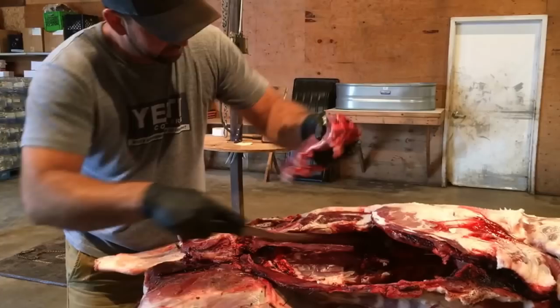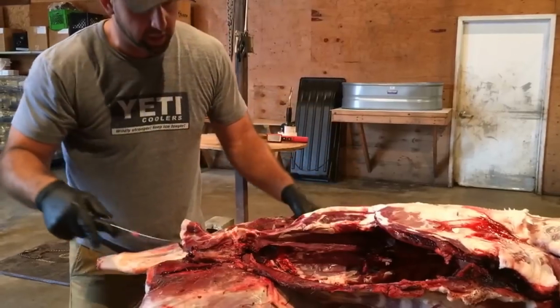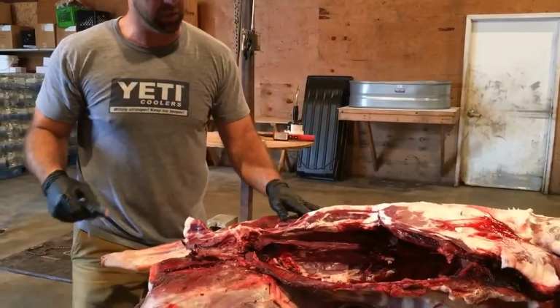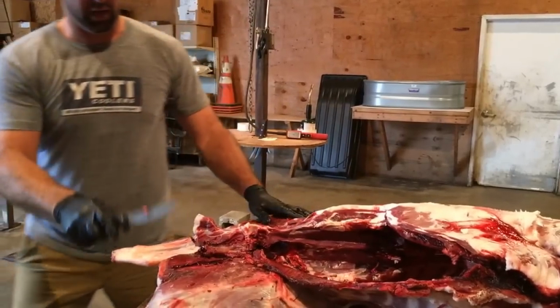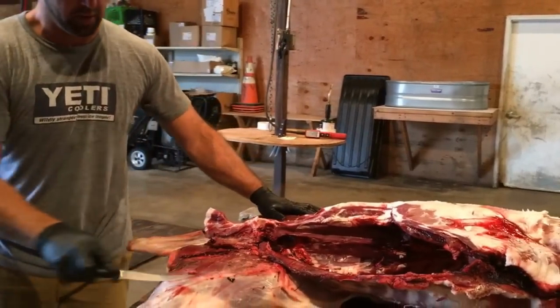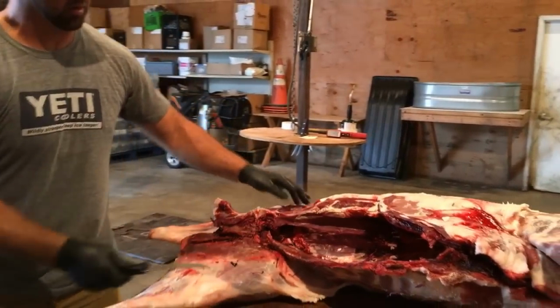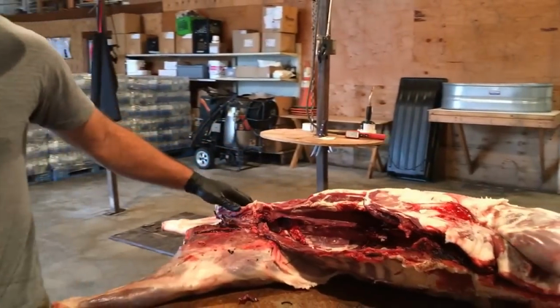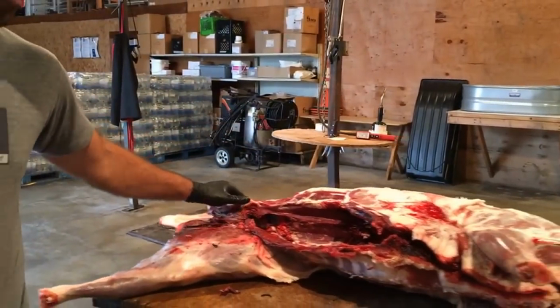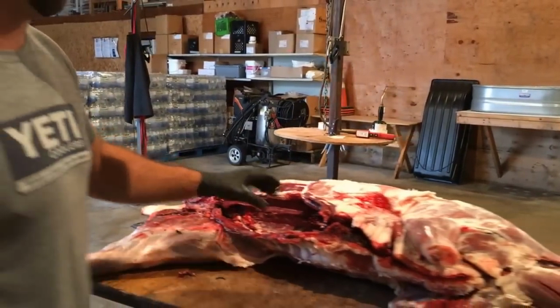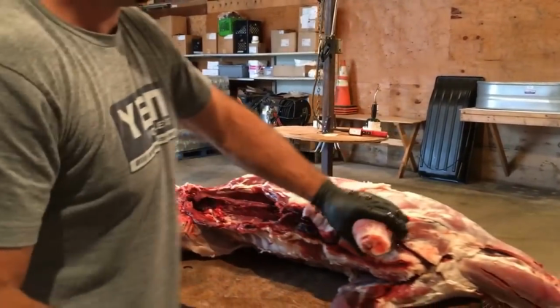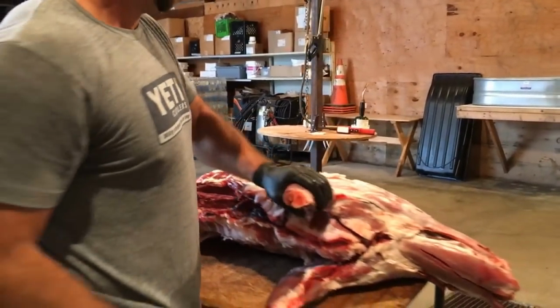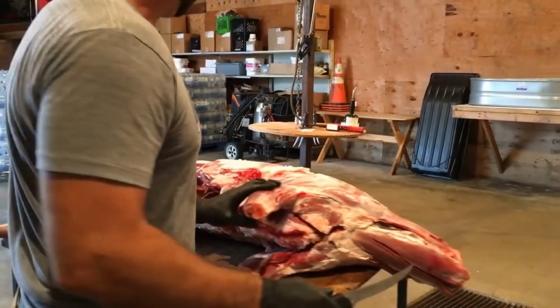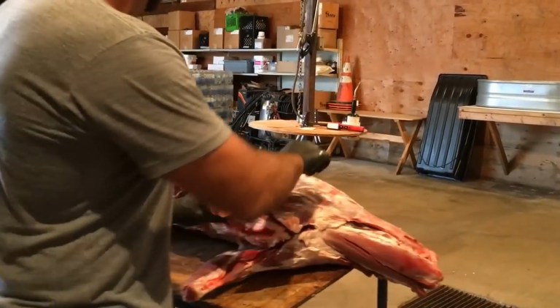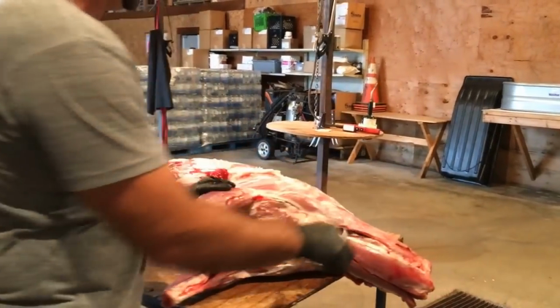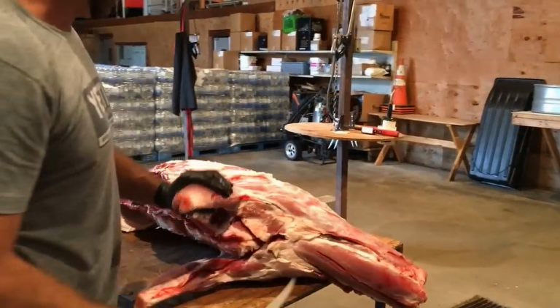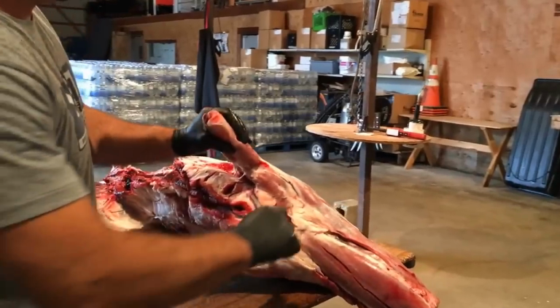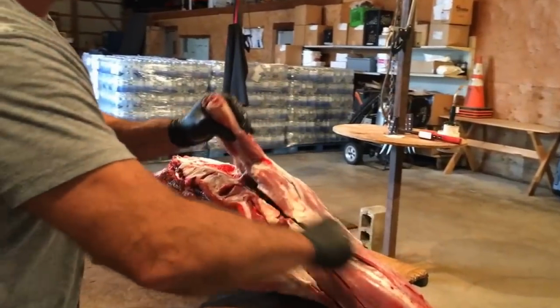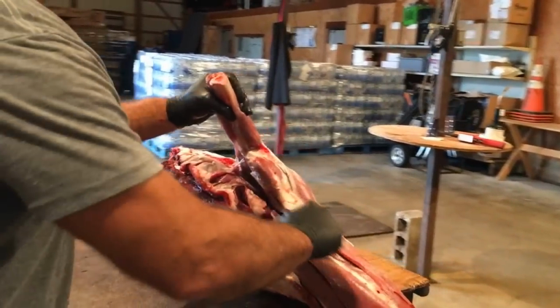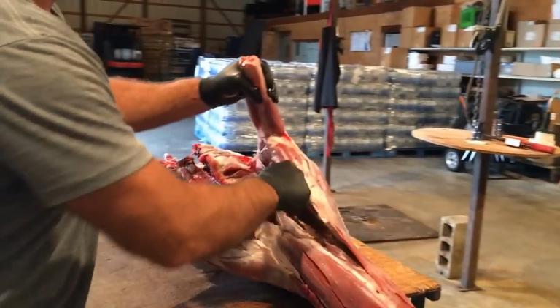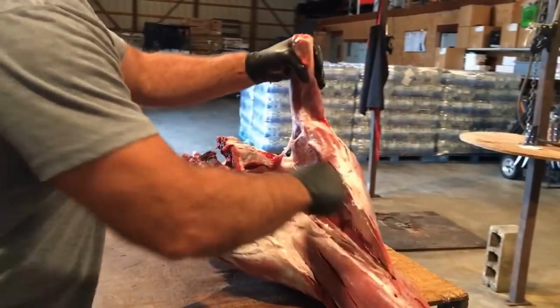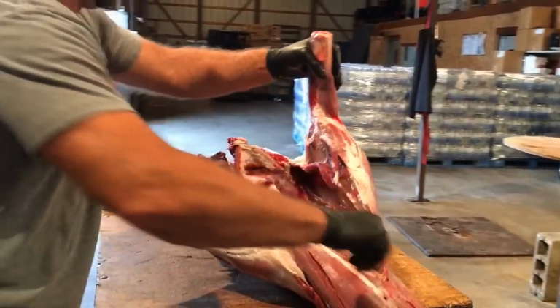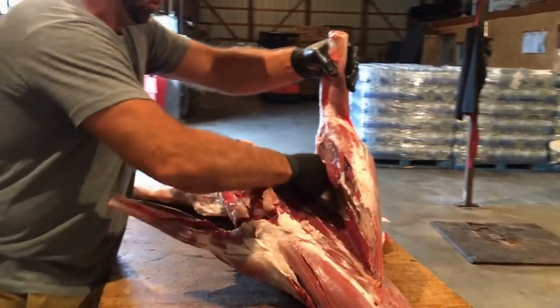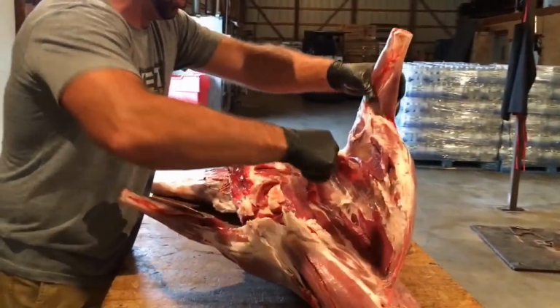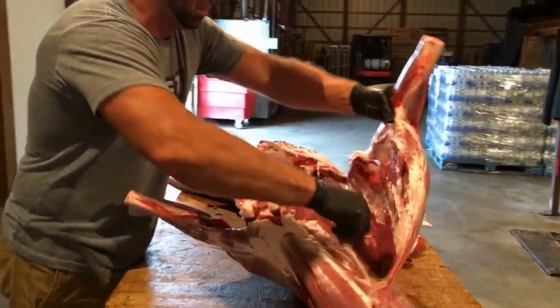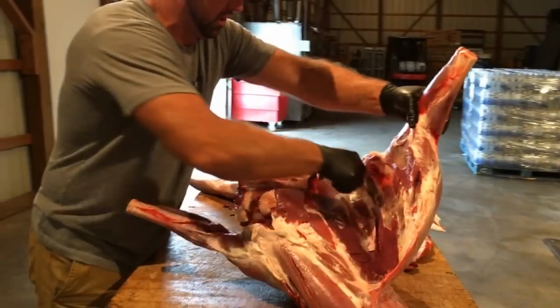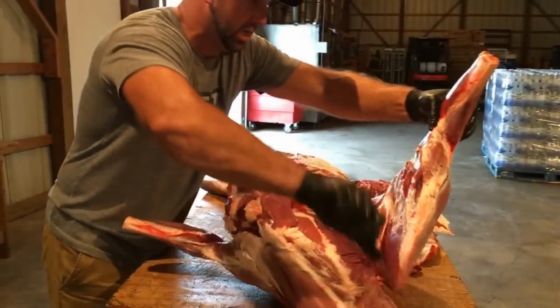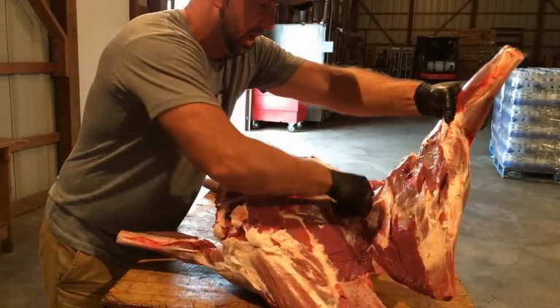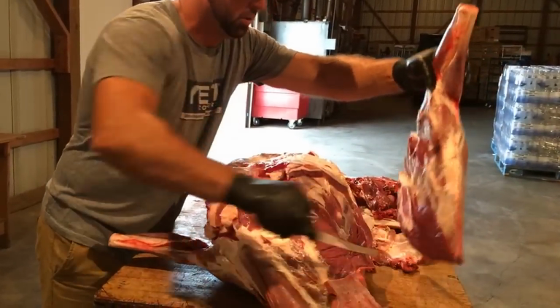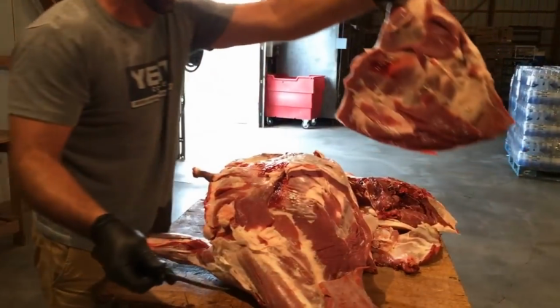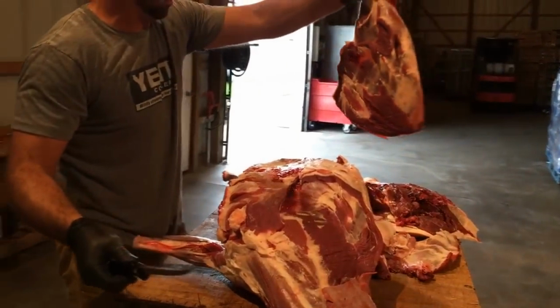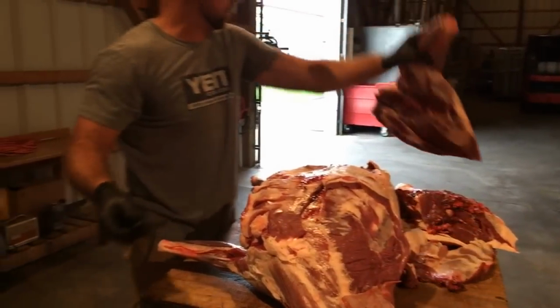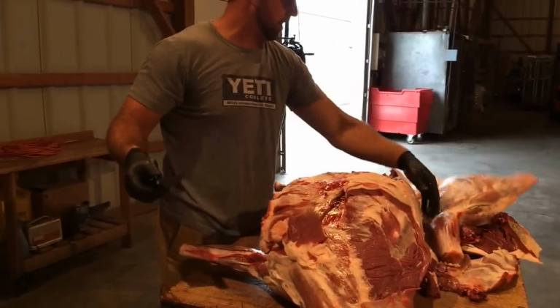Obviously it helps a lot to have a sharp knife. The front shoulder is attached purely by muscle, so by putting a little pressure up on that front leg, I can peel that right off real quick, just like that.